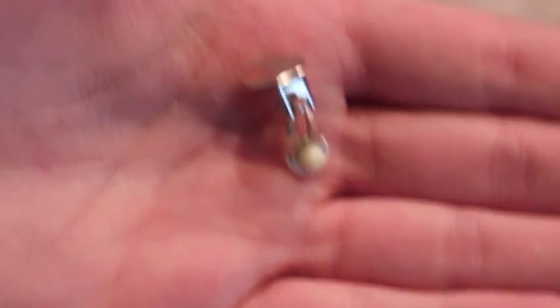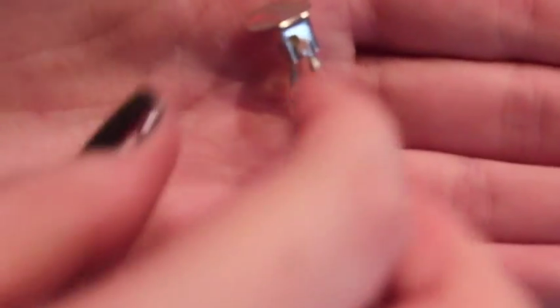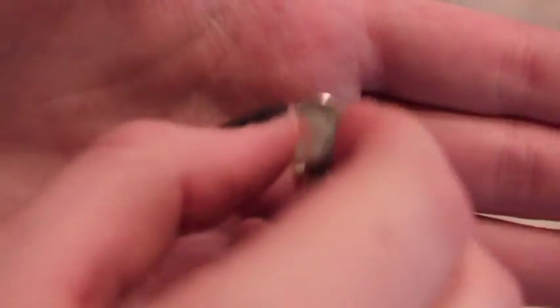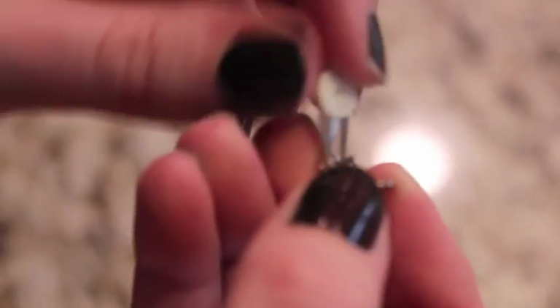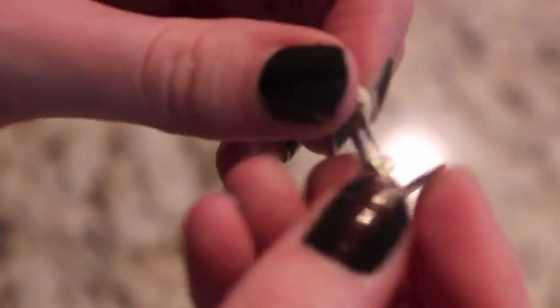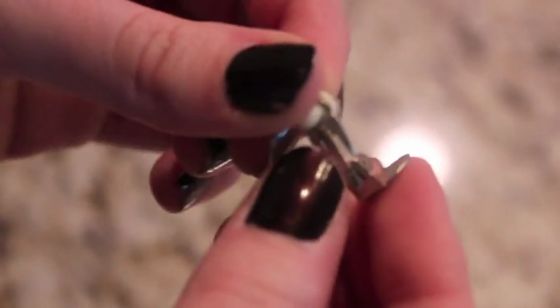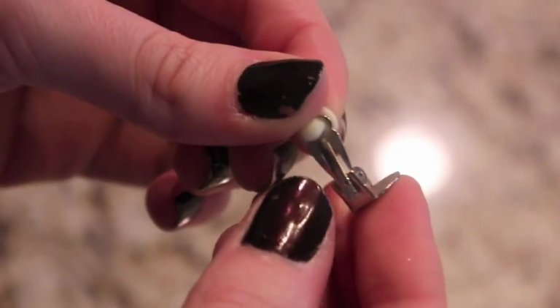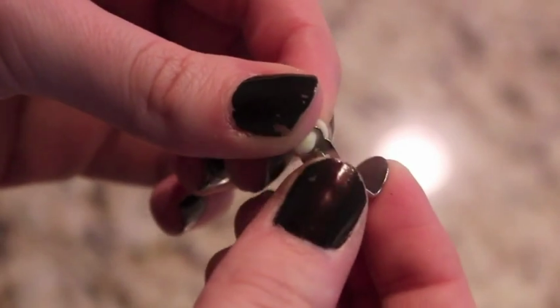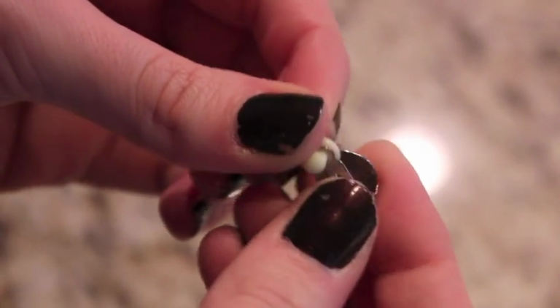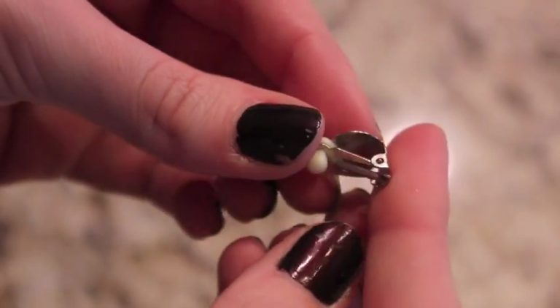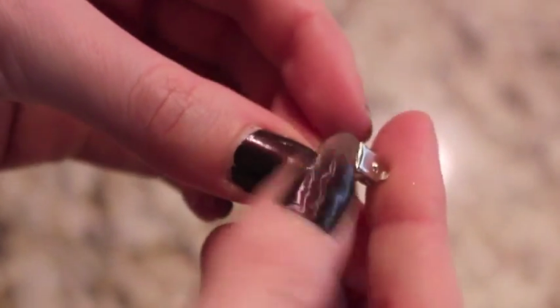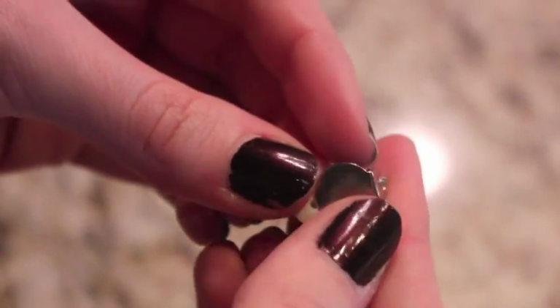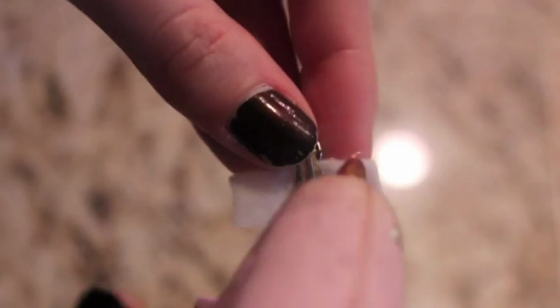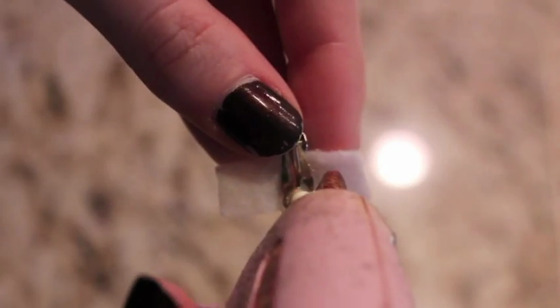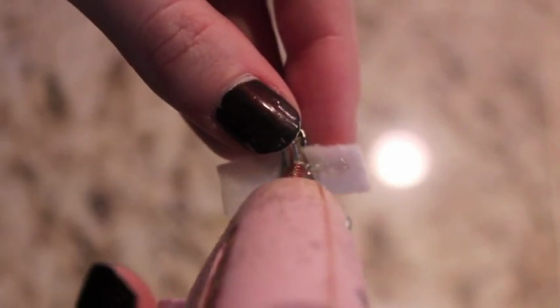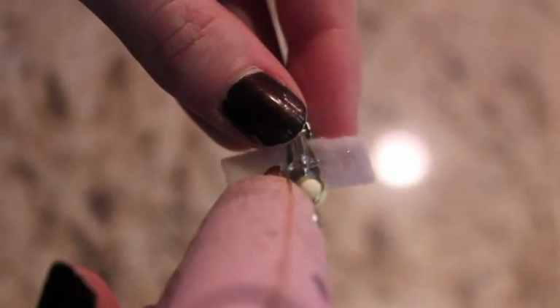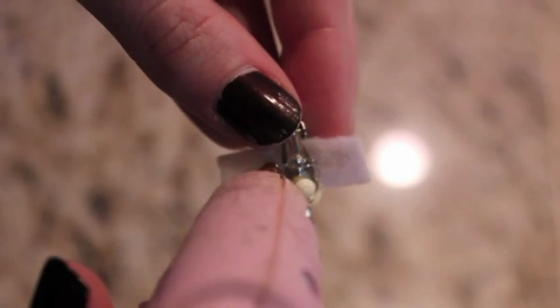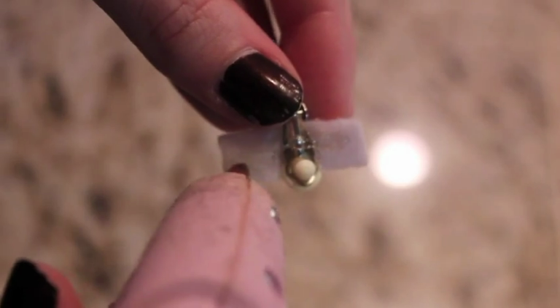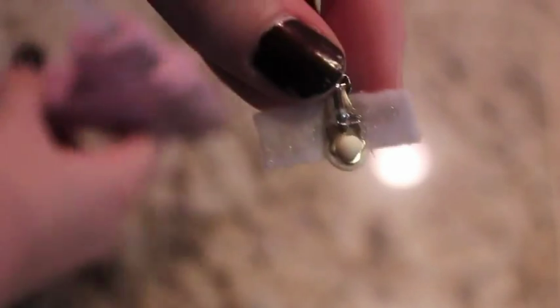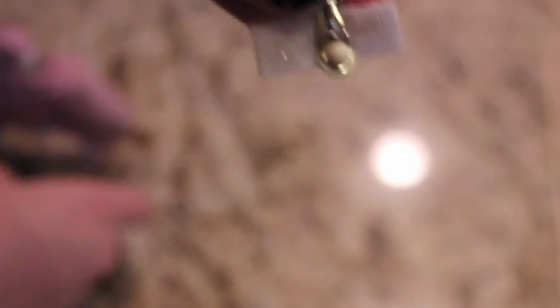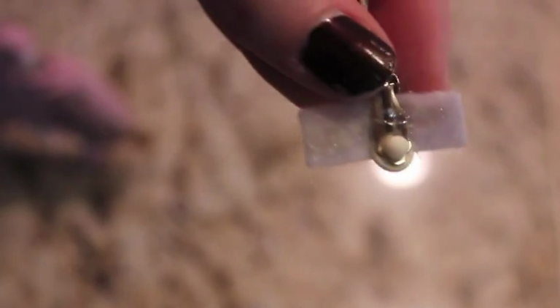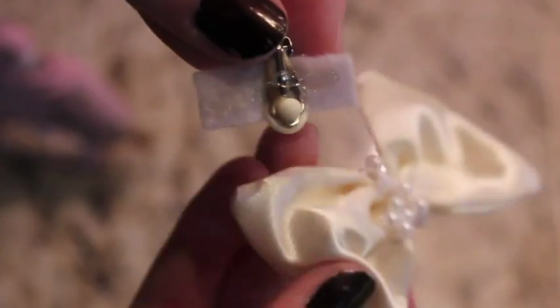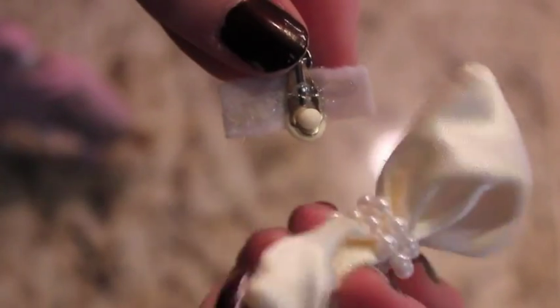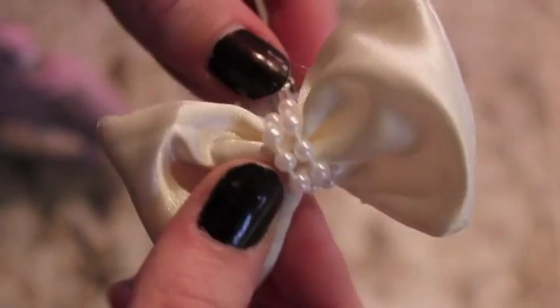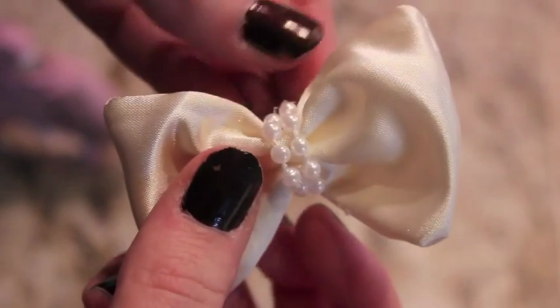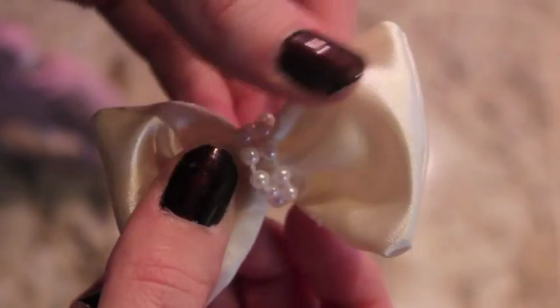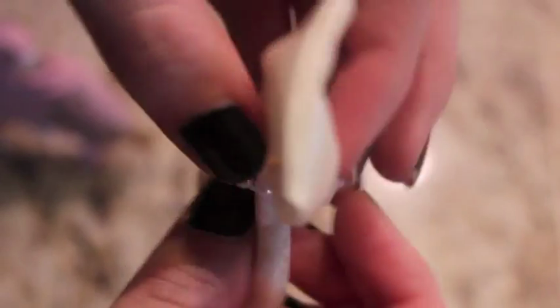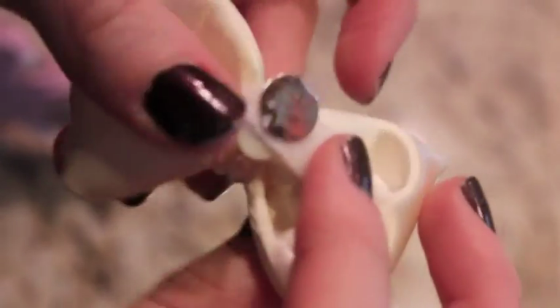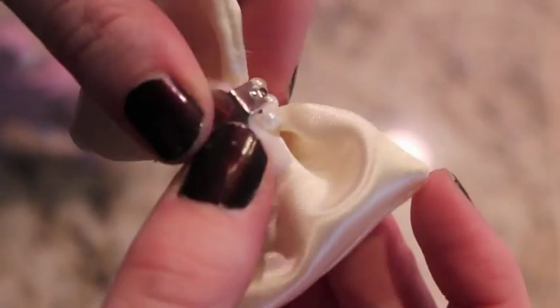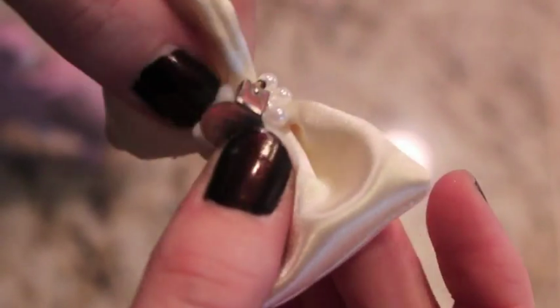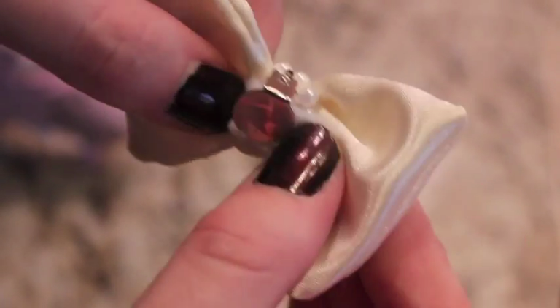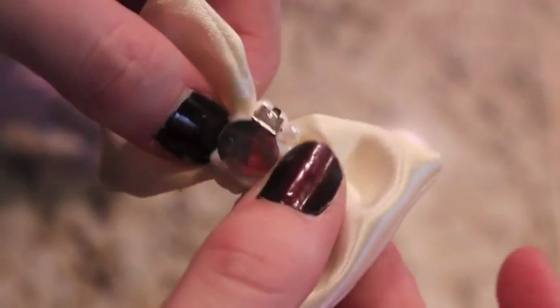Next you will need the back of a clip-on earring. Hot glue a small rectangle of felt onto the back of the earring, and then hot glue that onto the back of your bow.